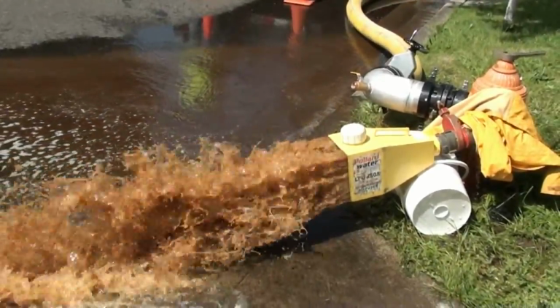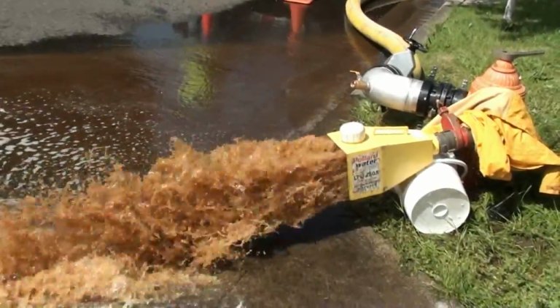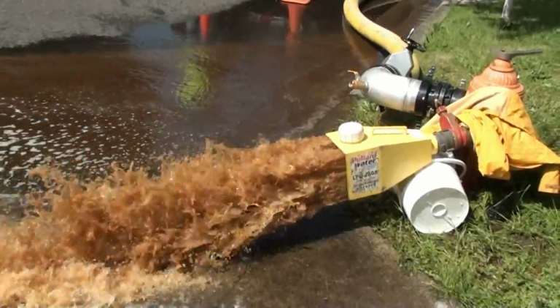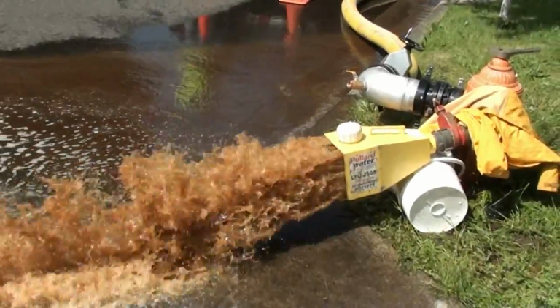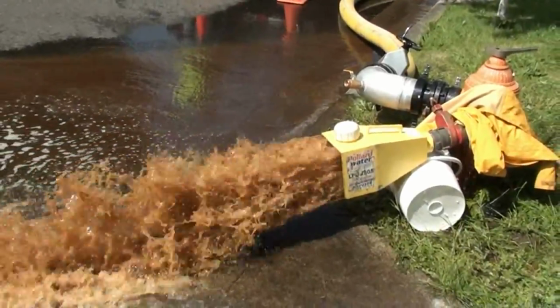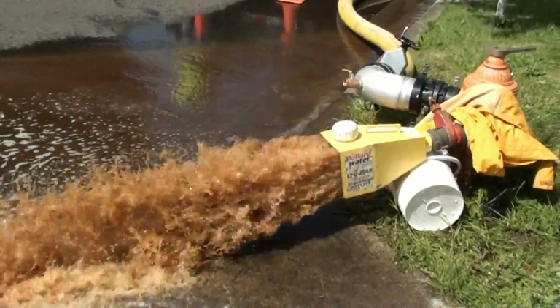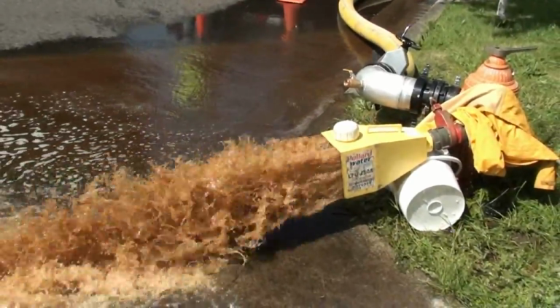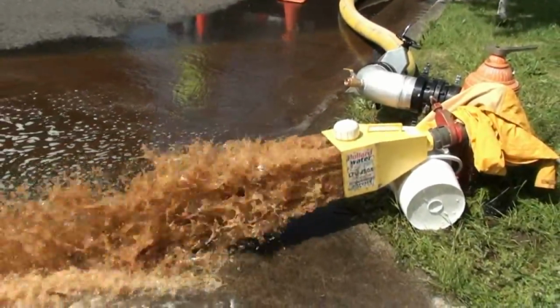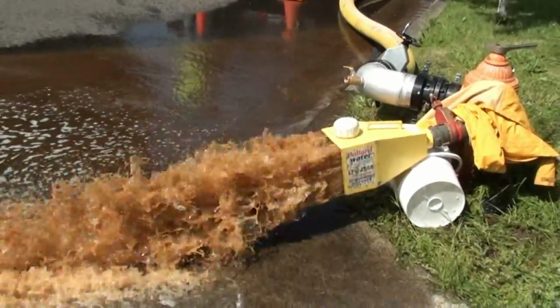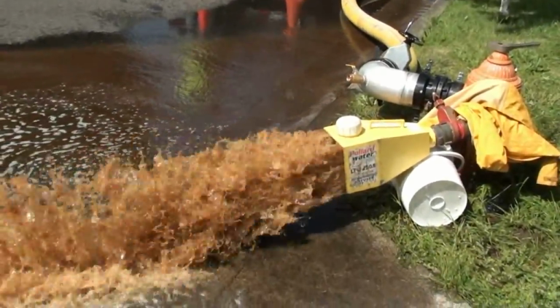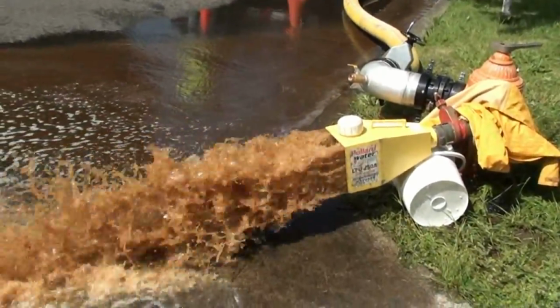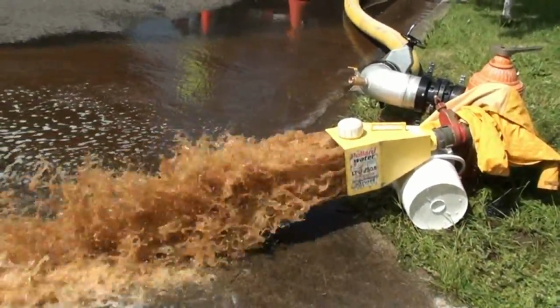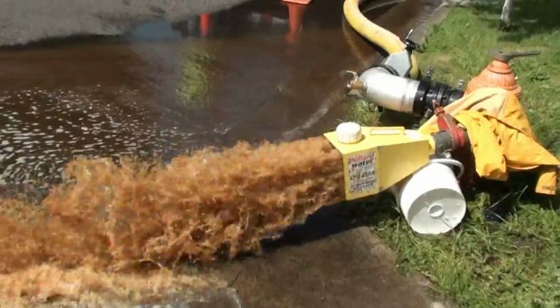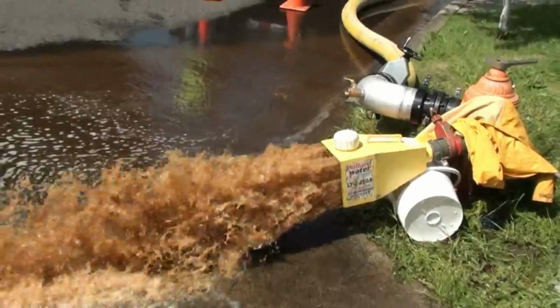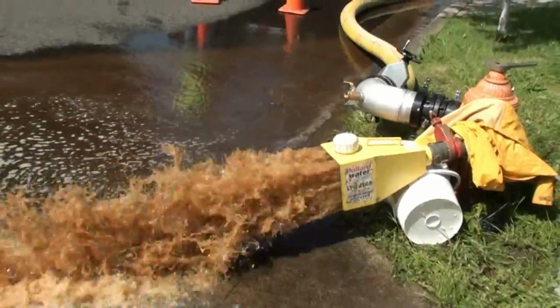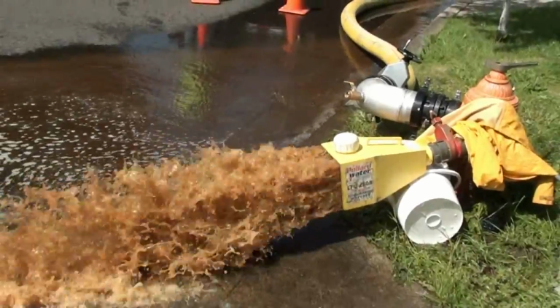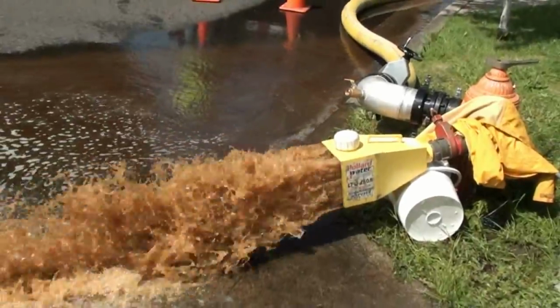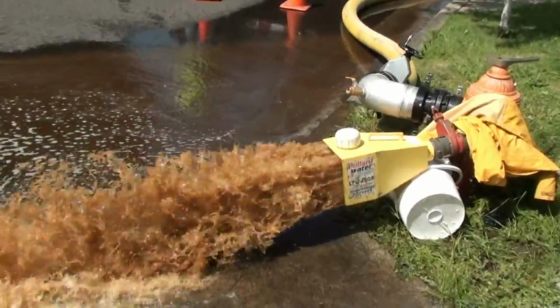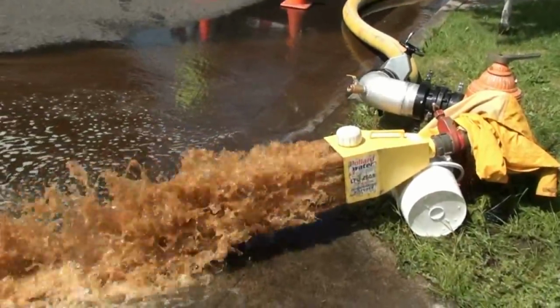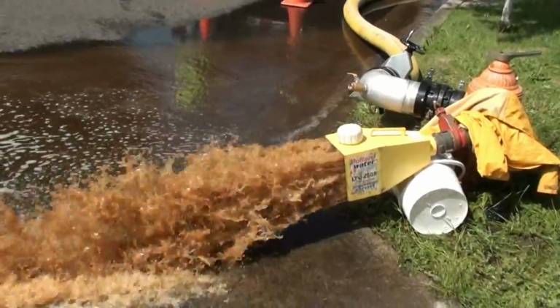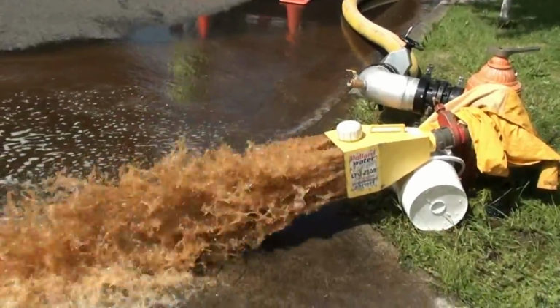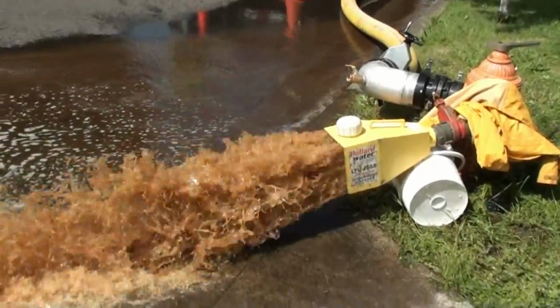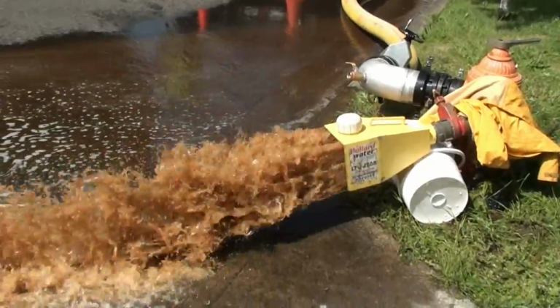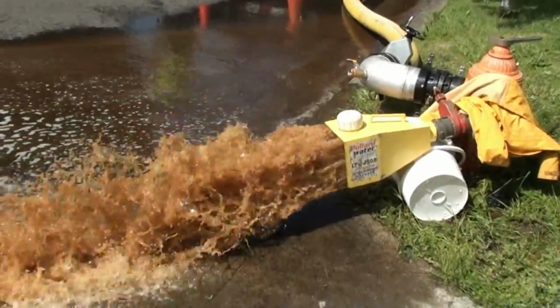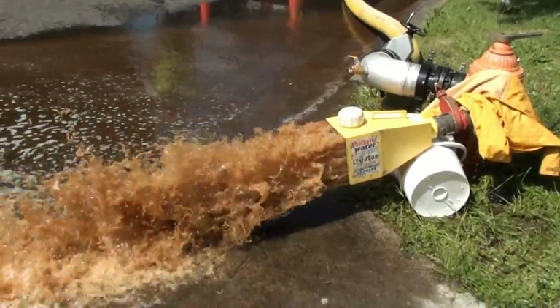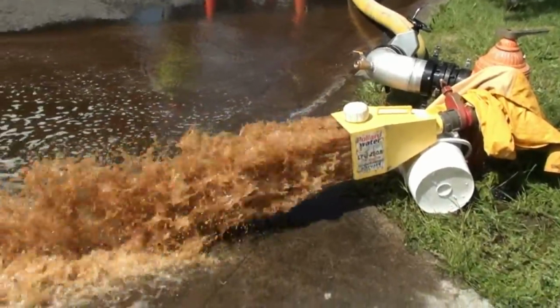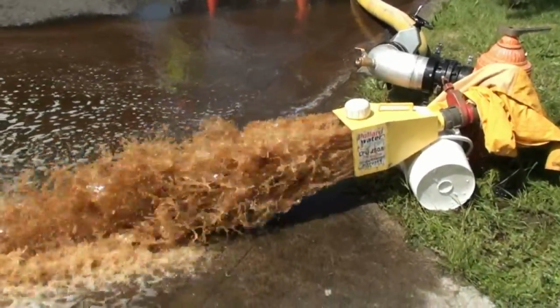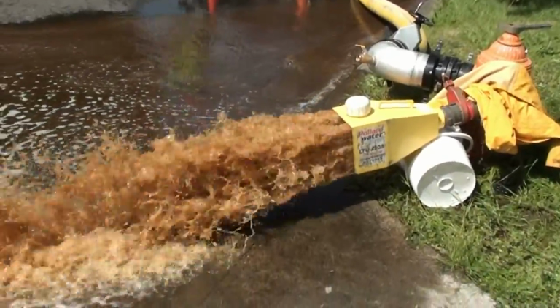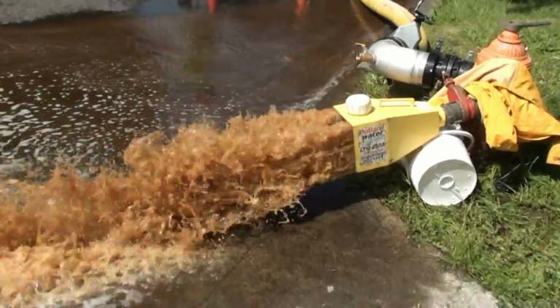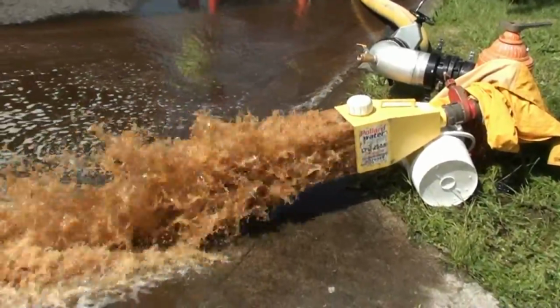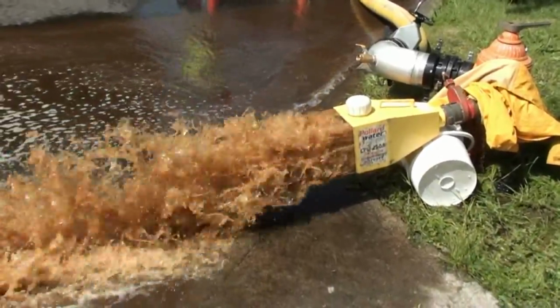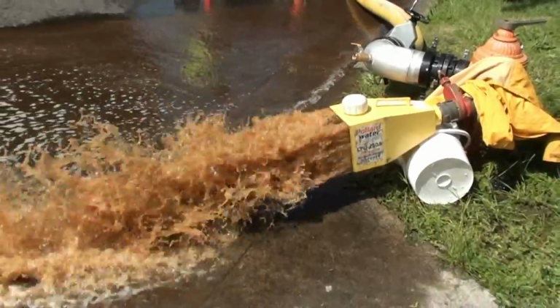Oh, that ain't coming that fast, either. And that's why you unidirectional flush before you use no-dig. So you don't waste money.